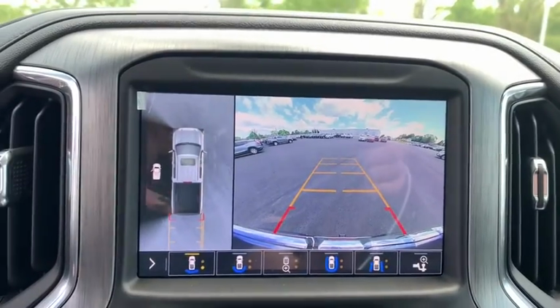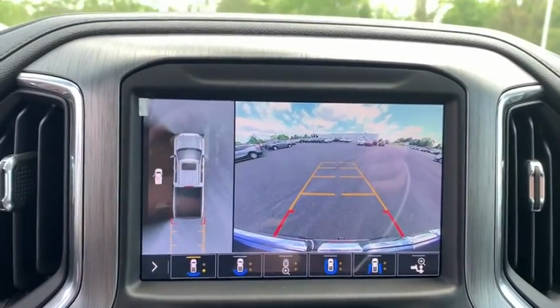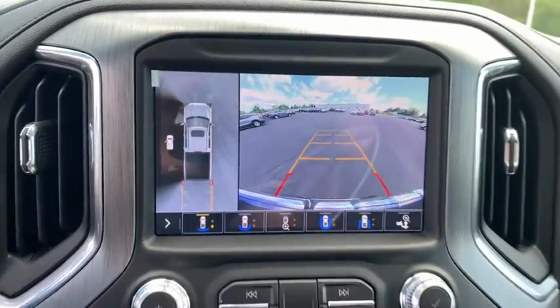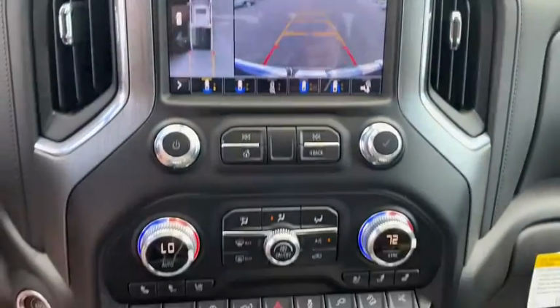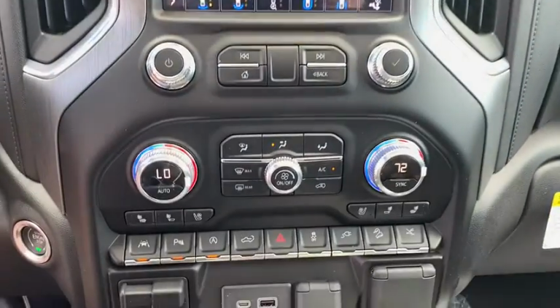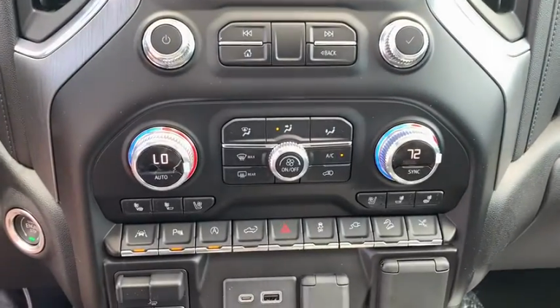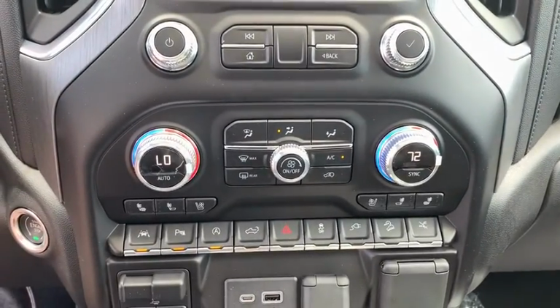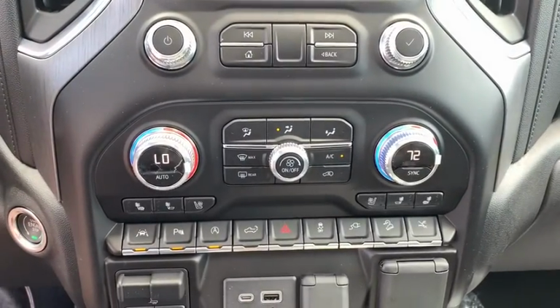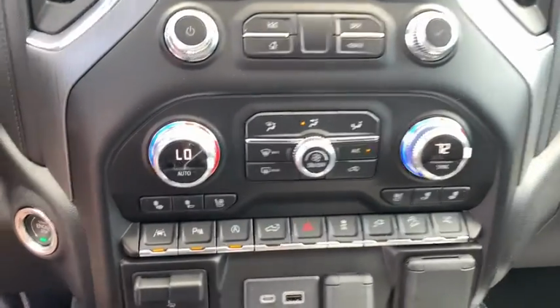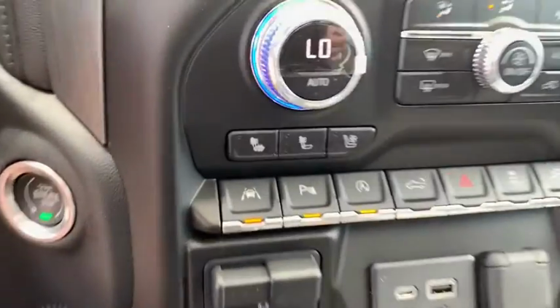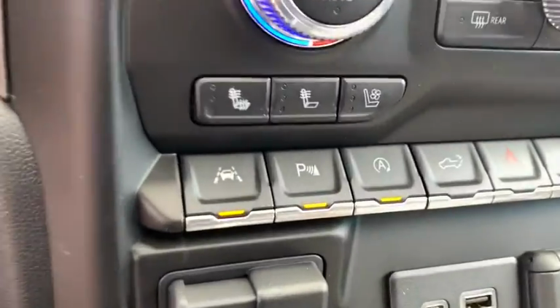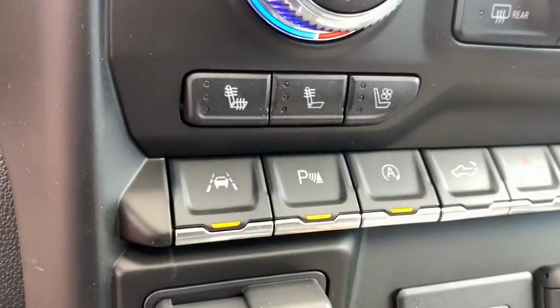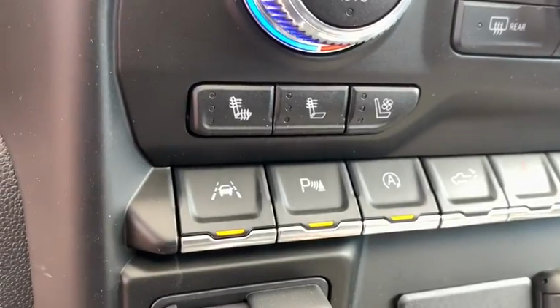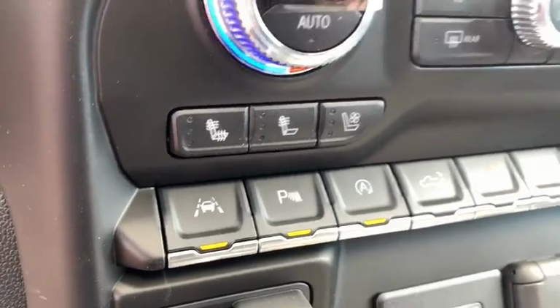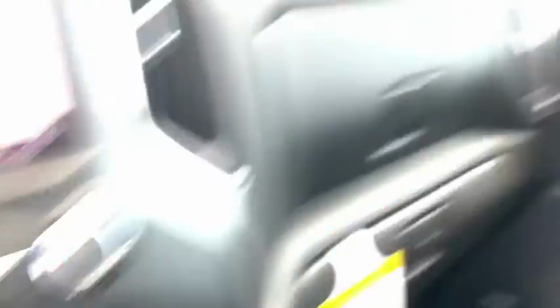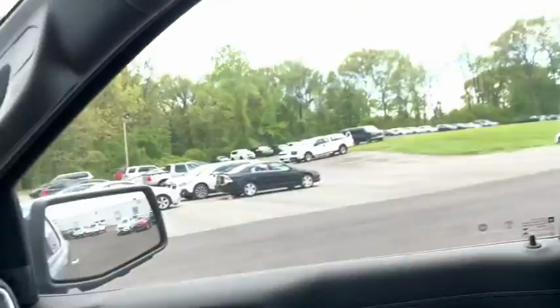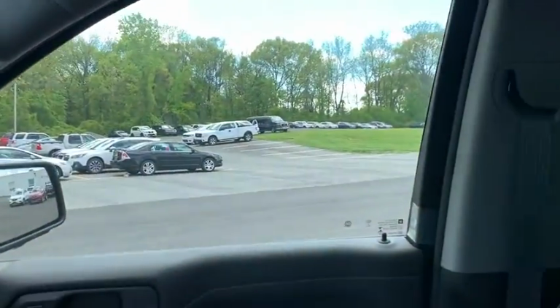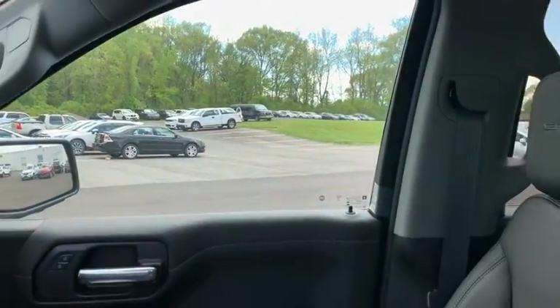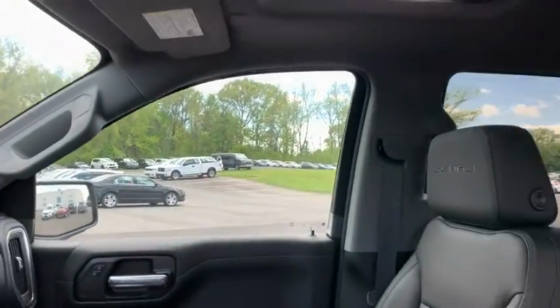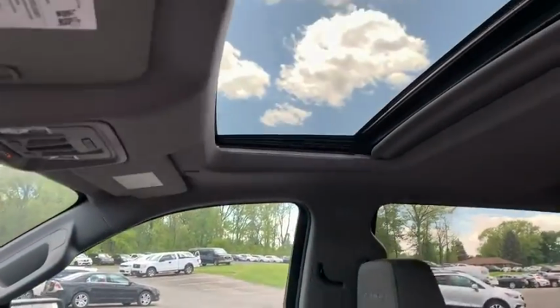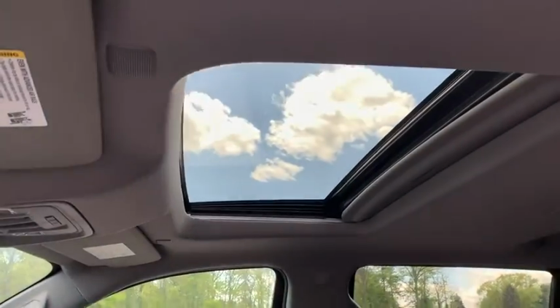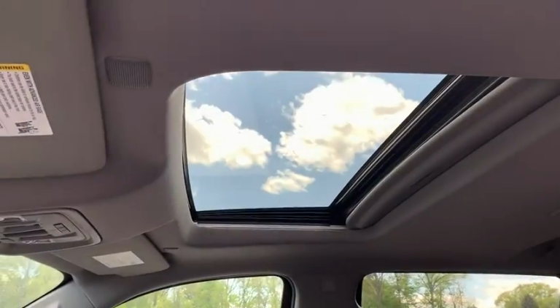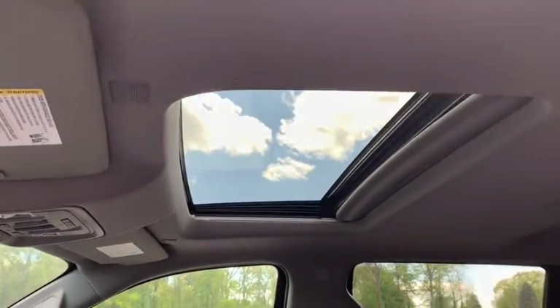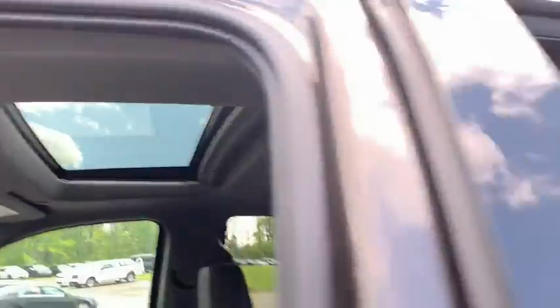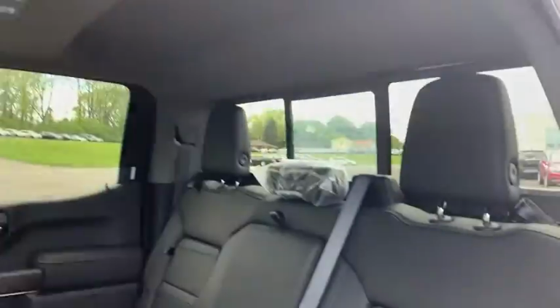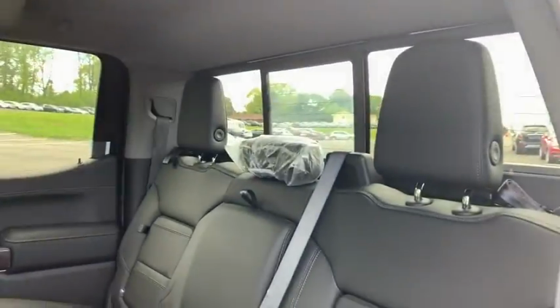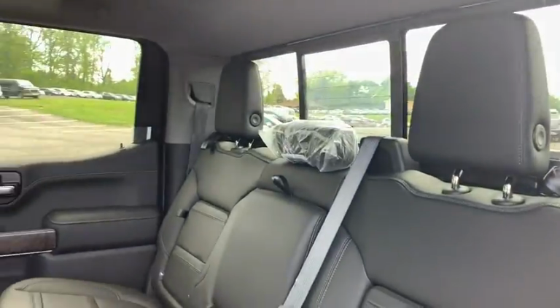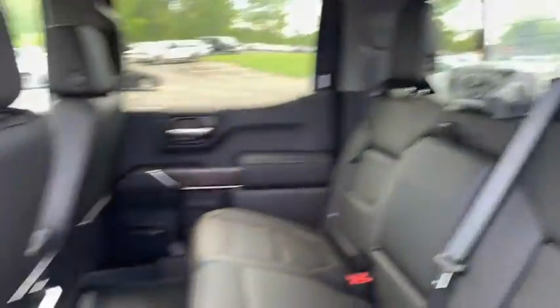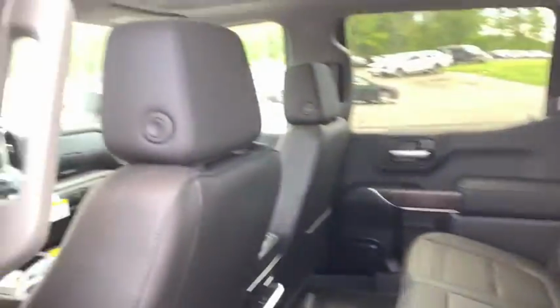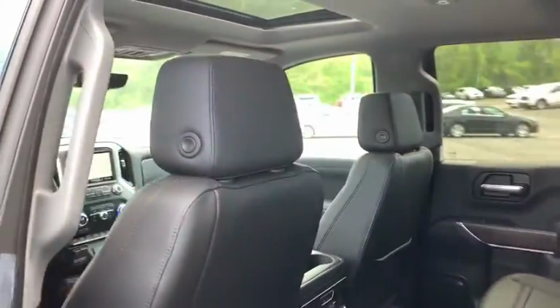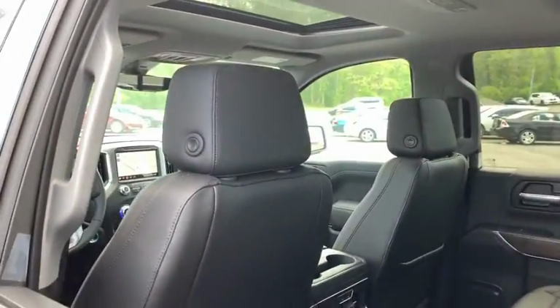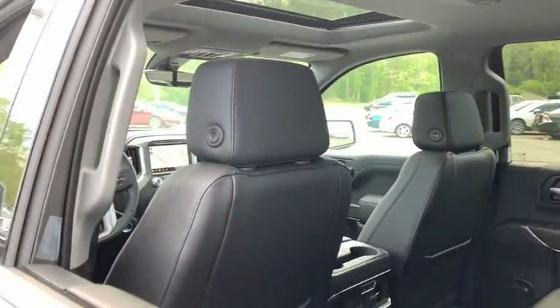Remote engine start, anti-lock braking system, keyless entry, leather wrapped steering wheel, Bluetooth, adjustable steering wheel, power steering, auto dimming rear view mirror, four wheel drive, aluminum wheels, and floor mats.